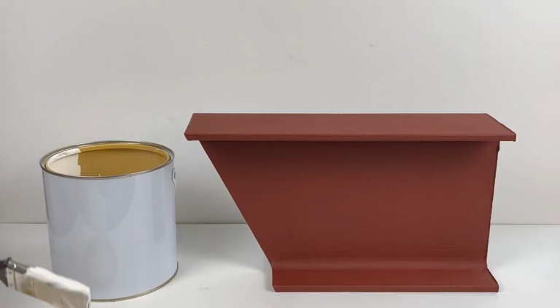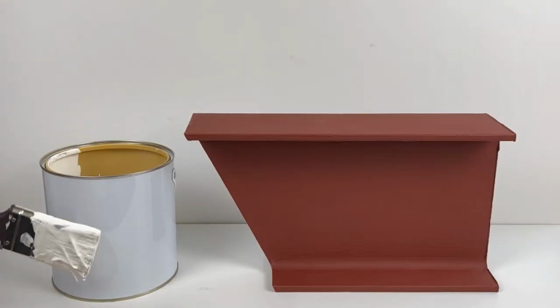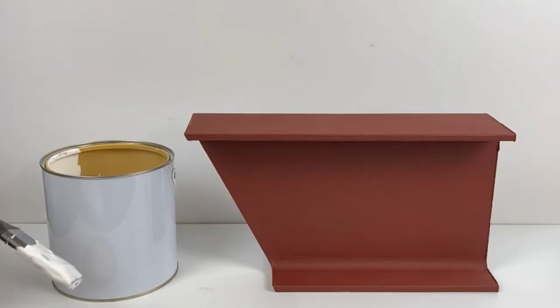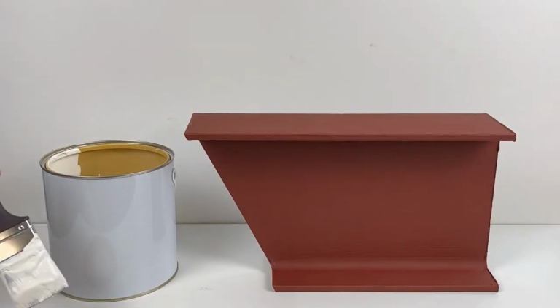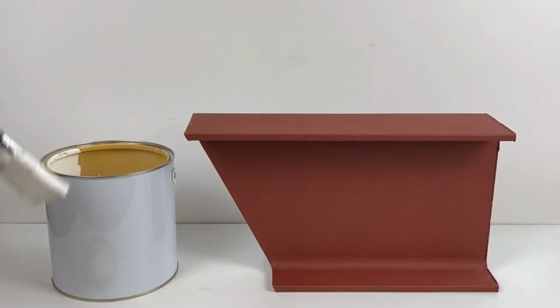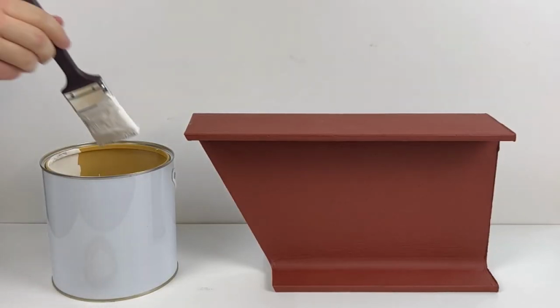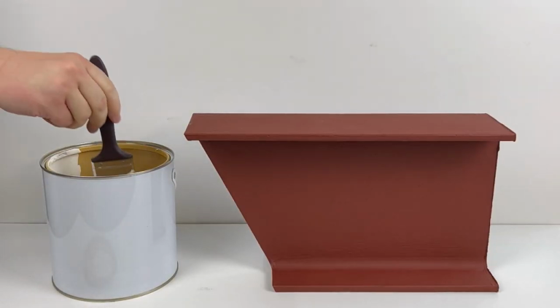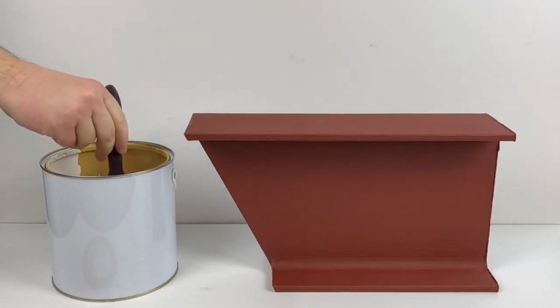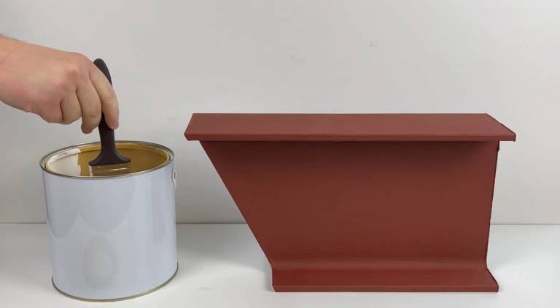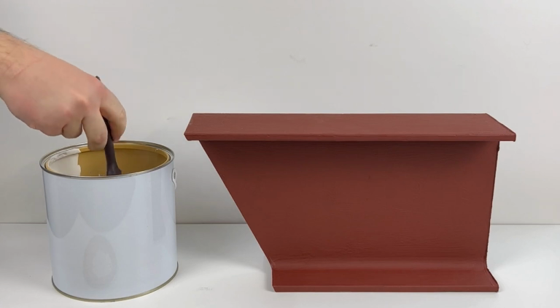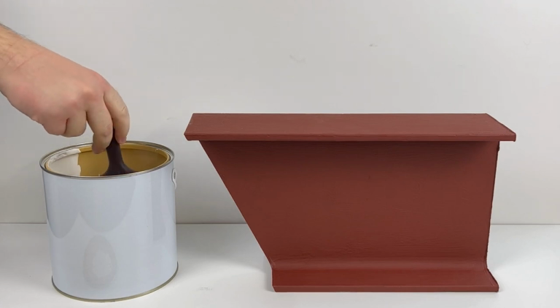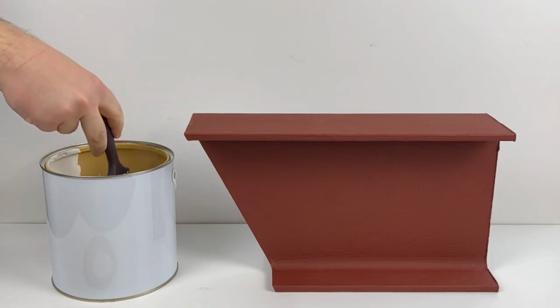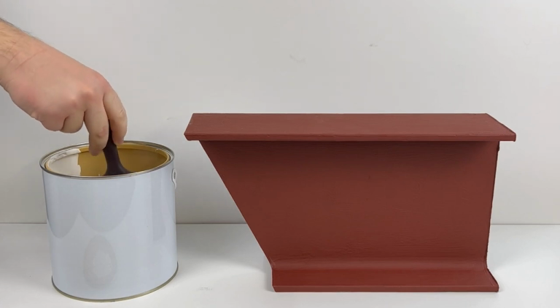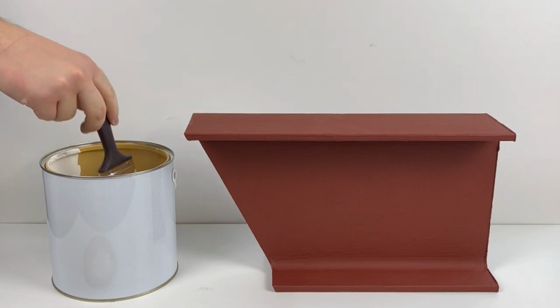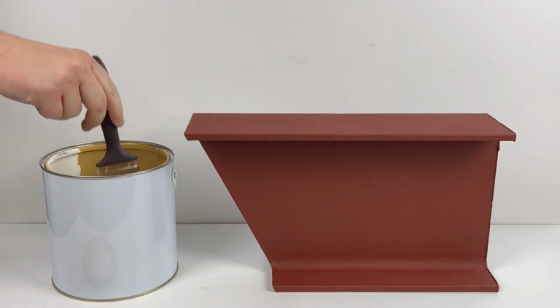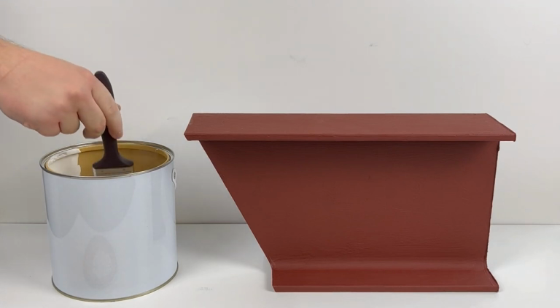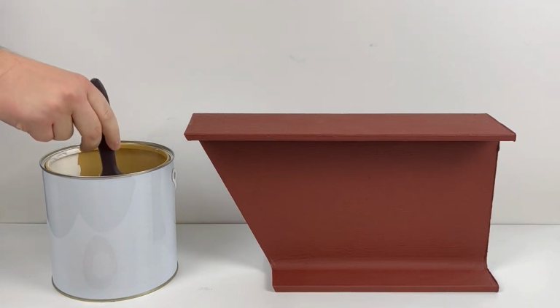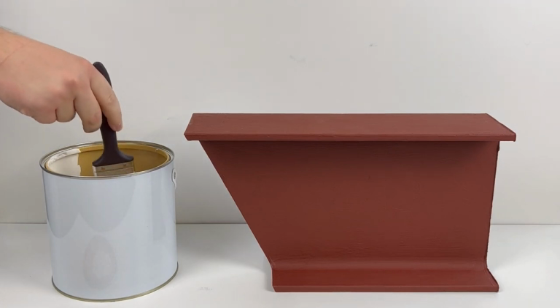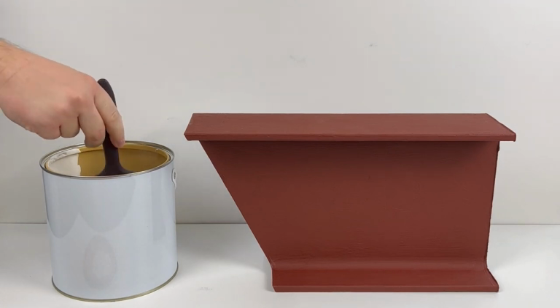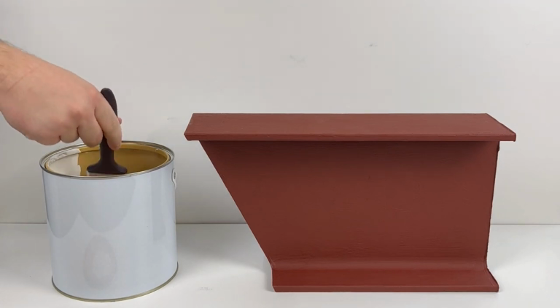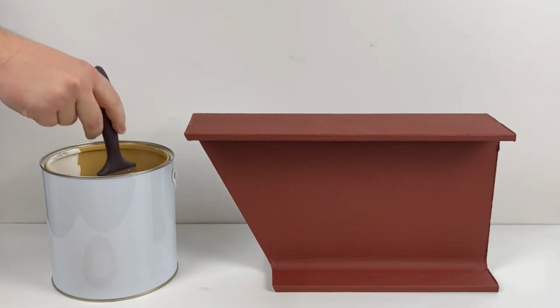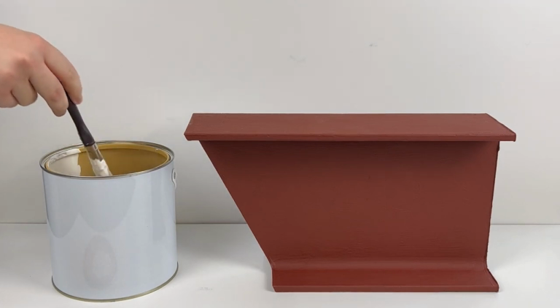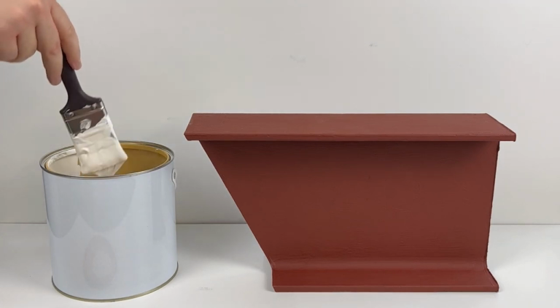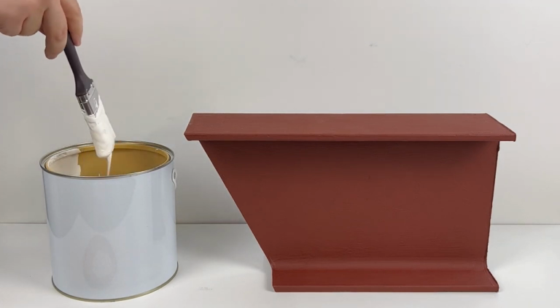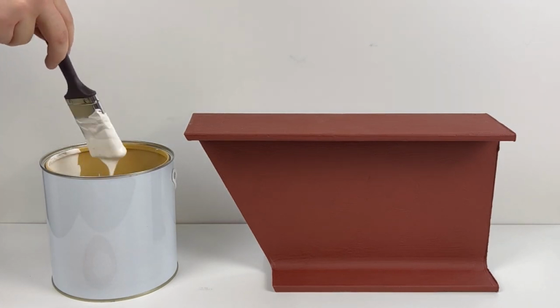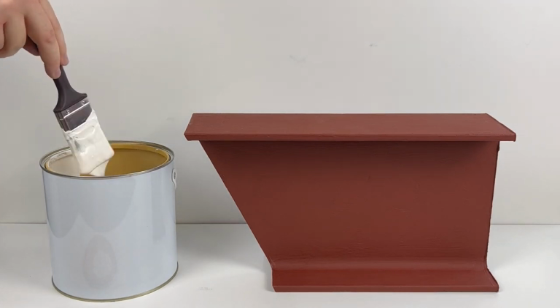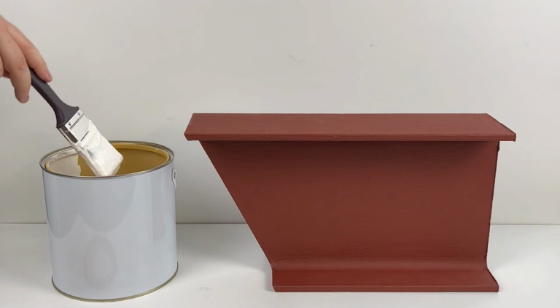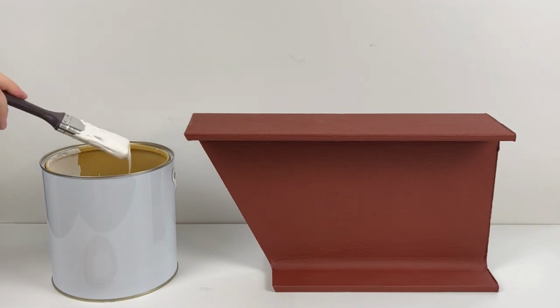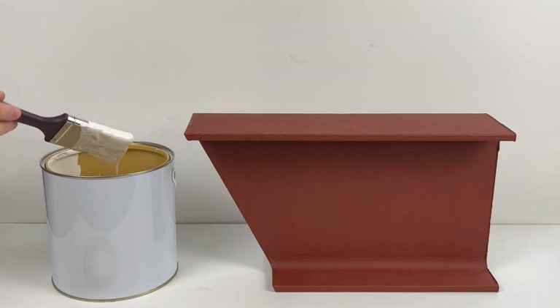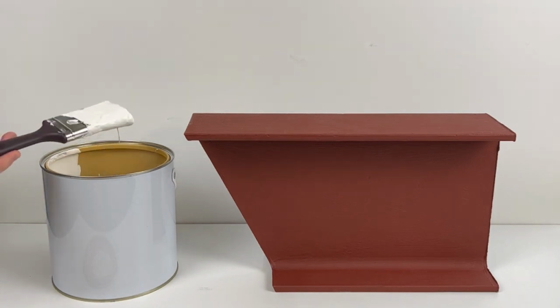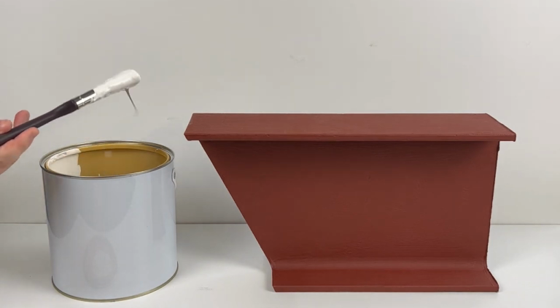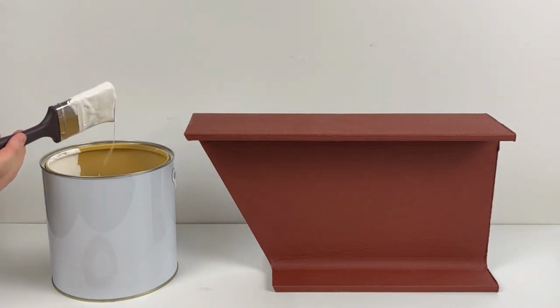Welcome to International Fire. In today's video, we are coating a primed structural steel with intumescent paint using a brush.